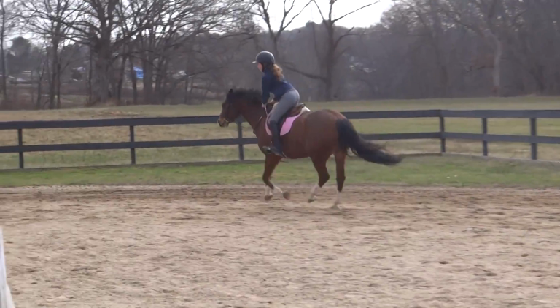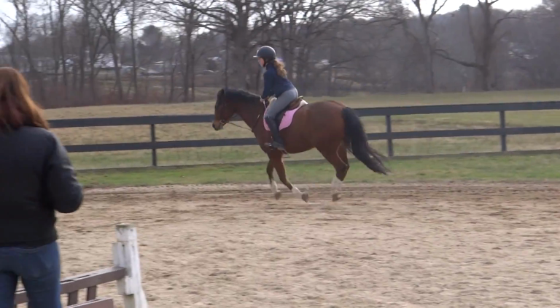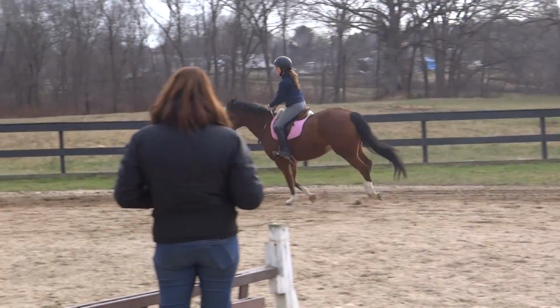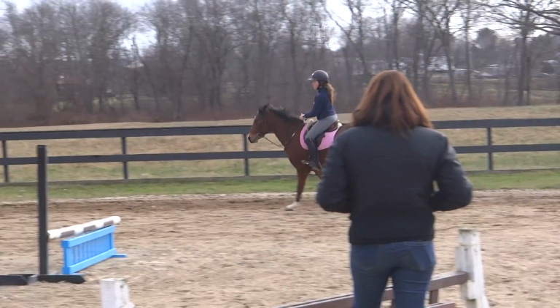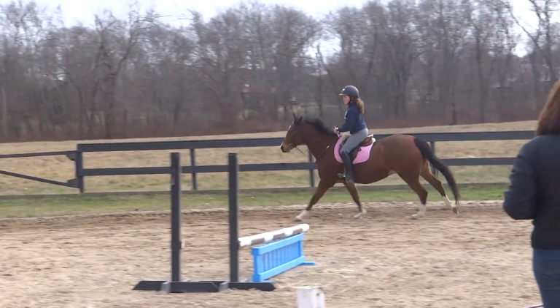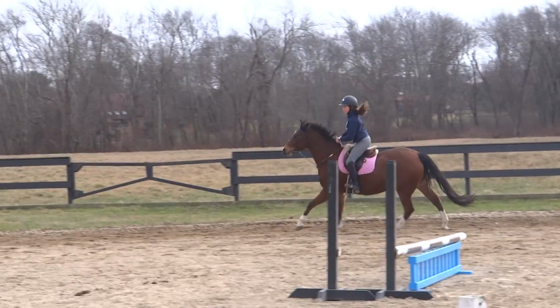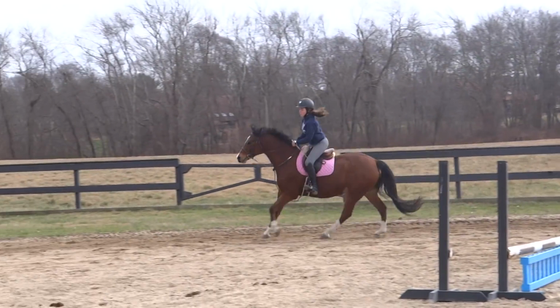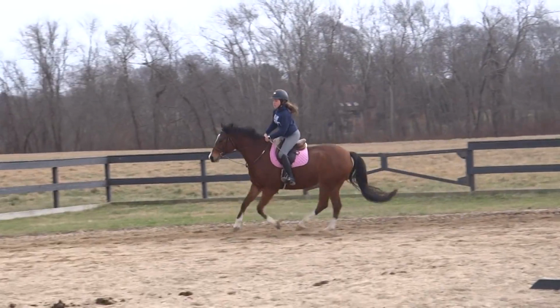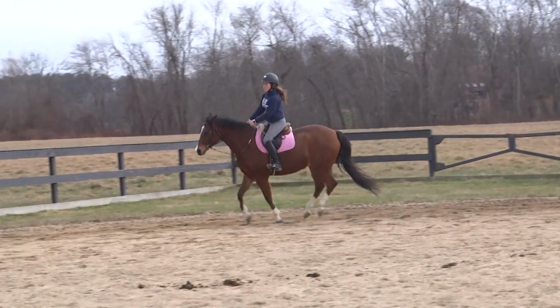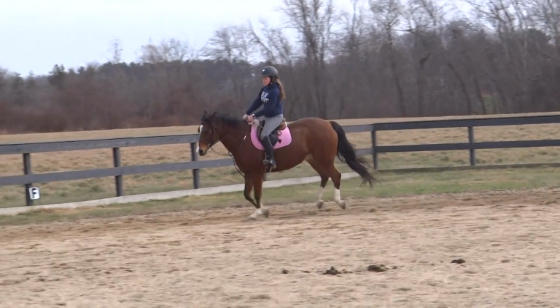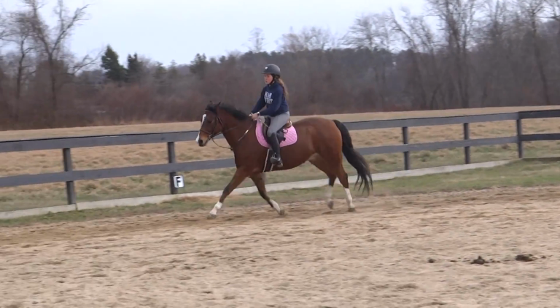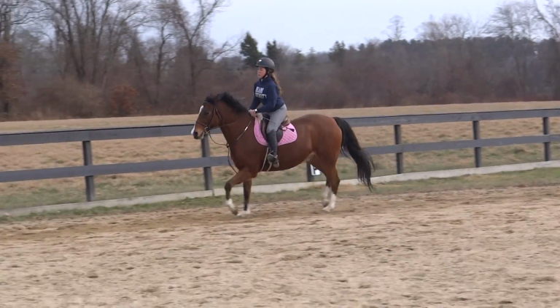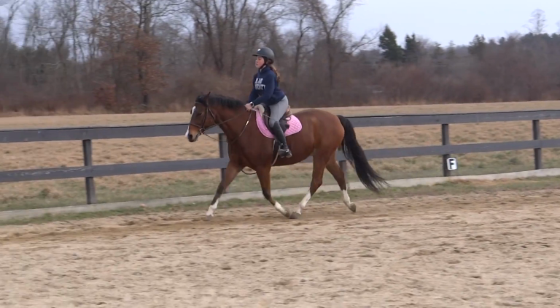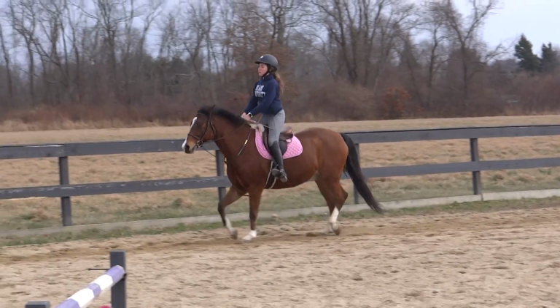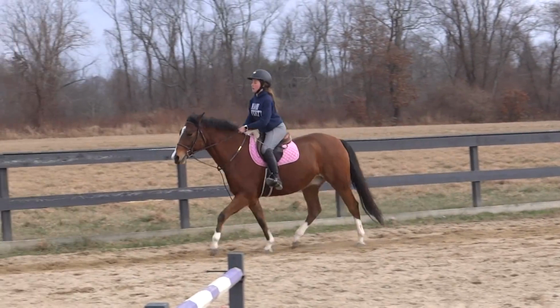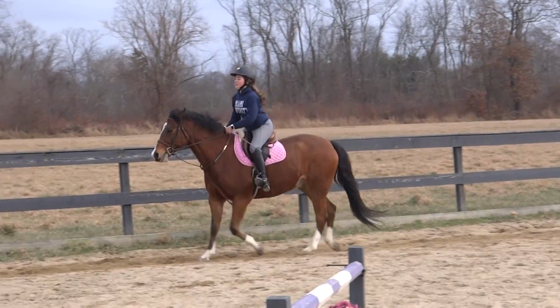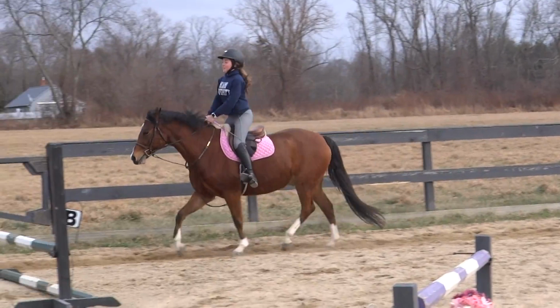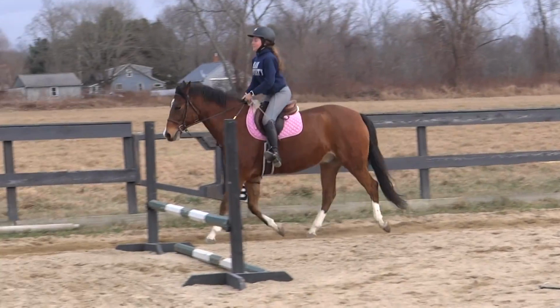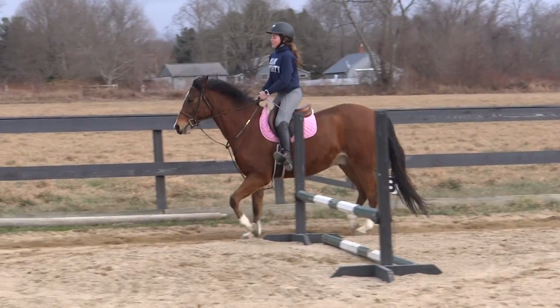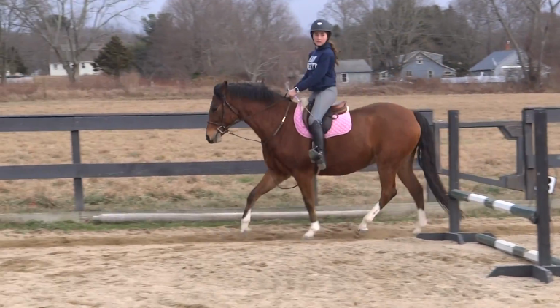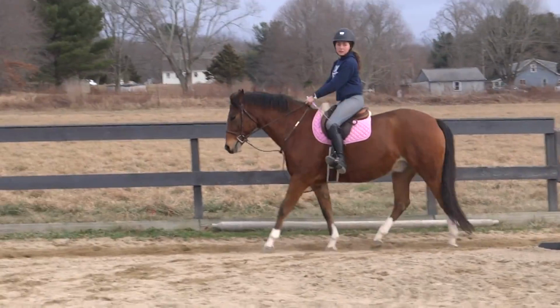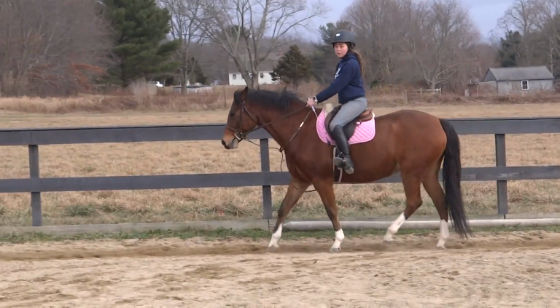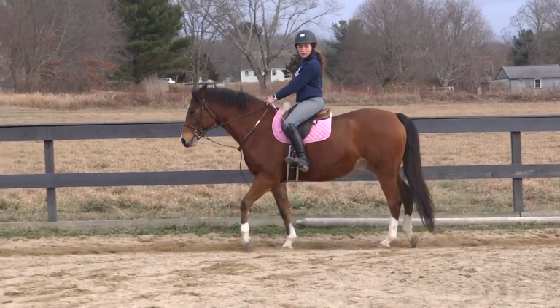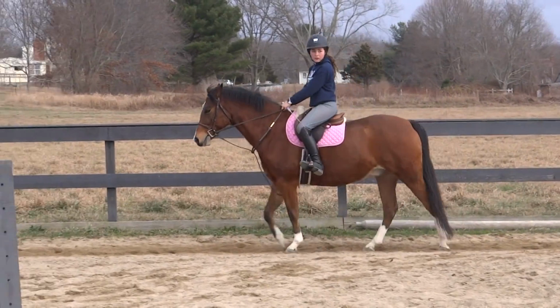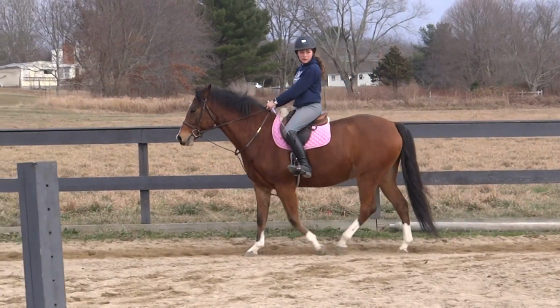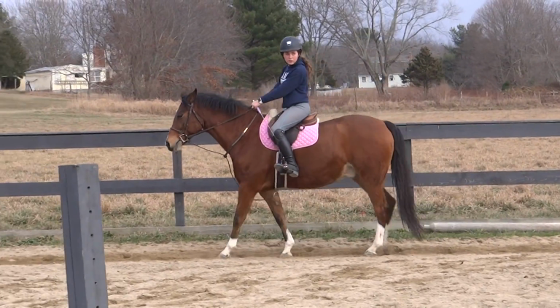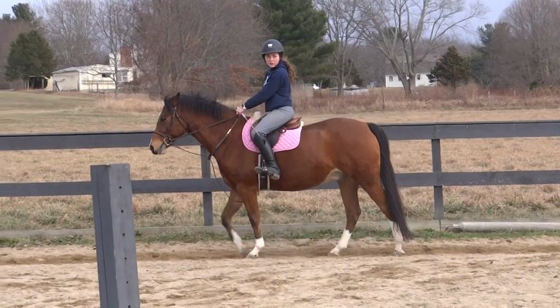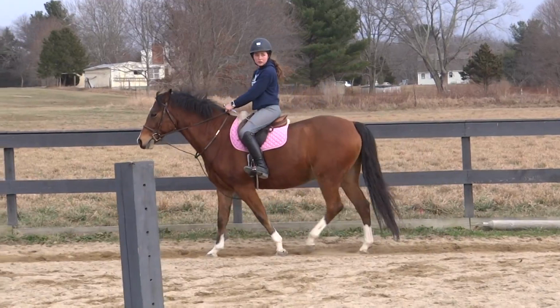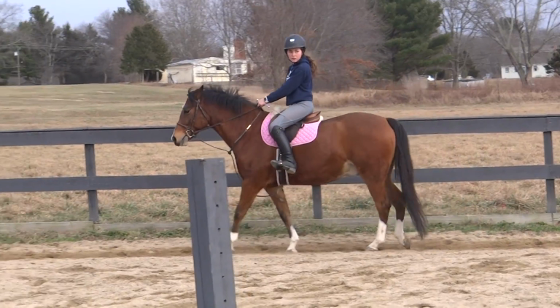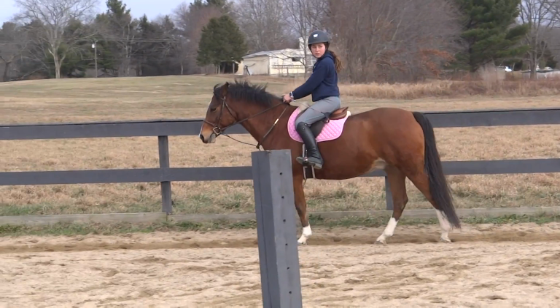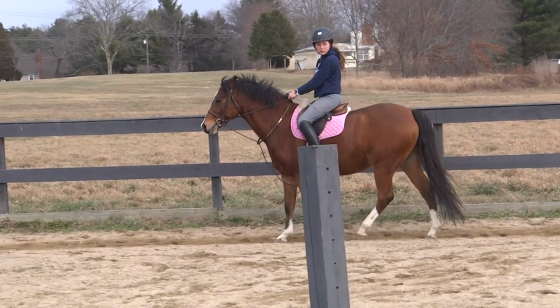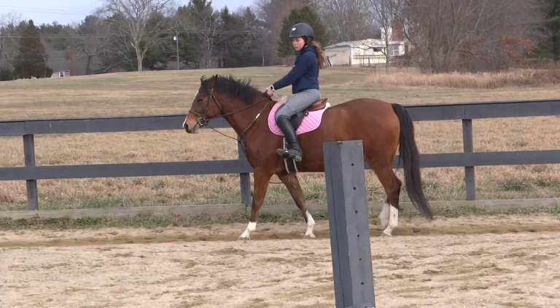Sit. Sit. Sit. Sit. You can't sit, can you? Go back down to that outside line again — I want you to do a sitting canter circle first. You need to take a seat.